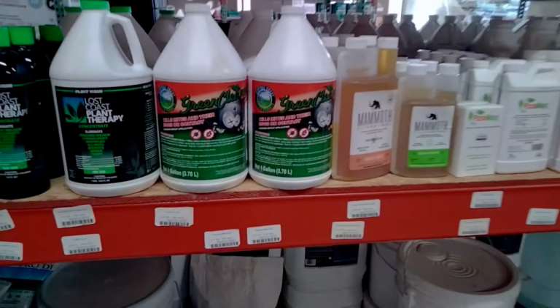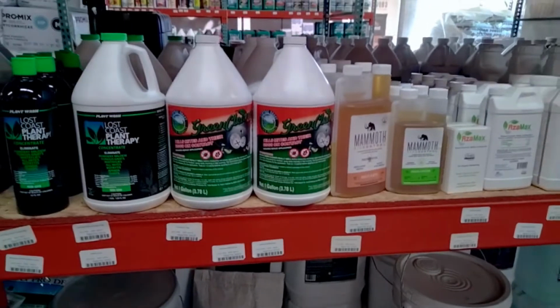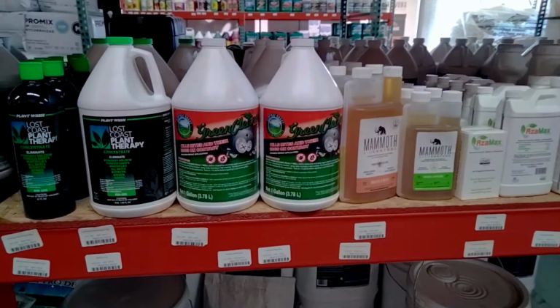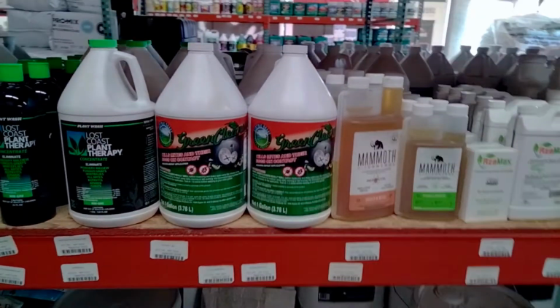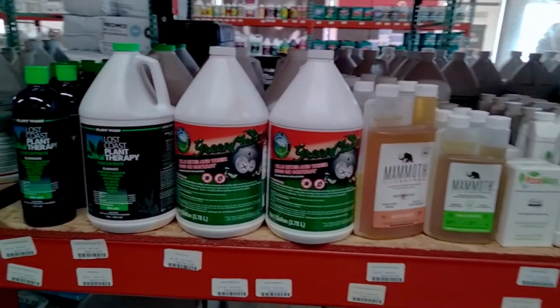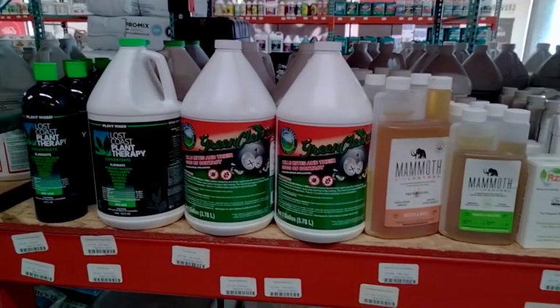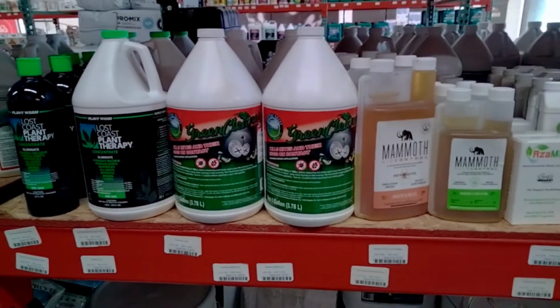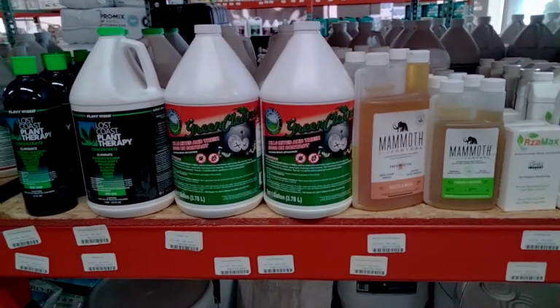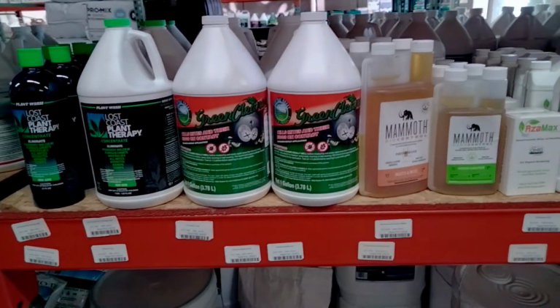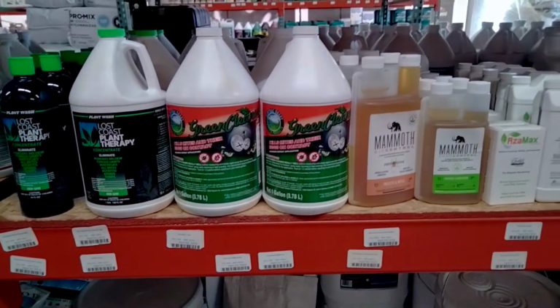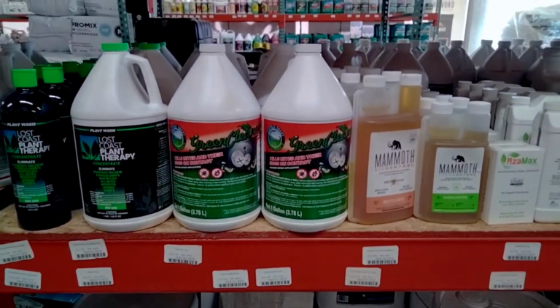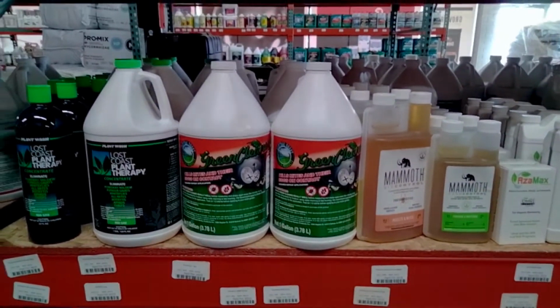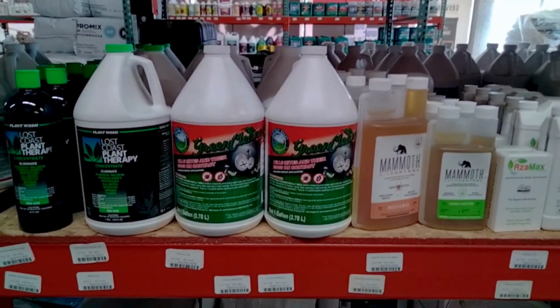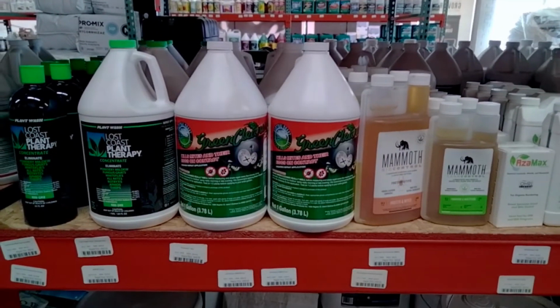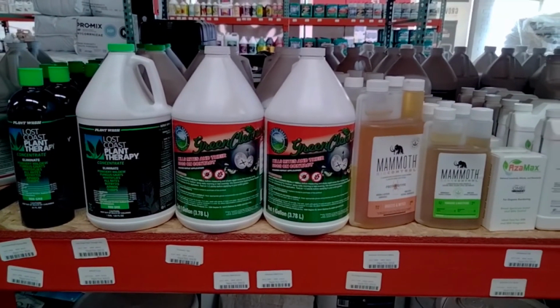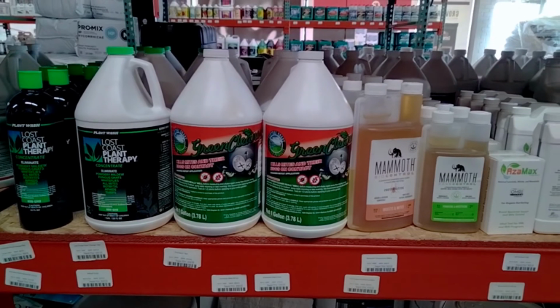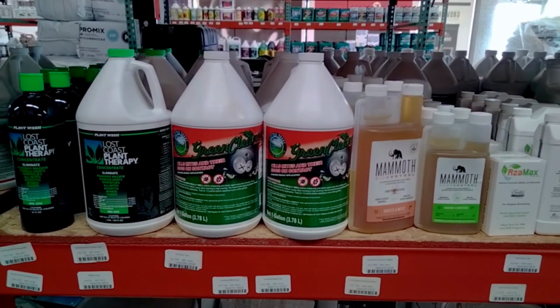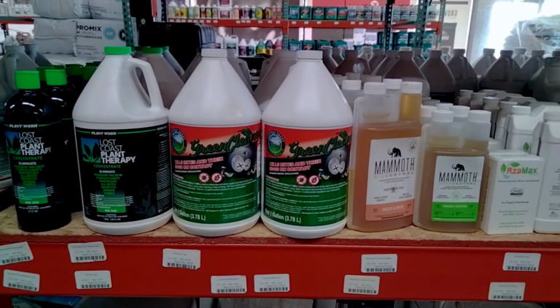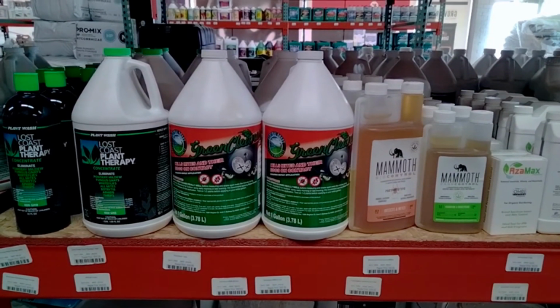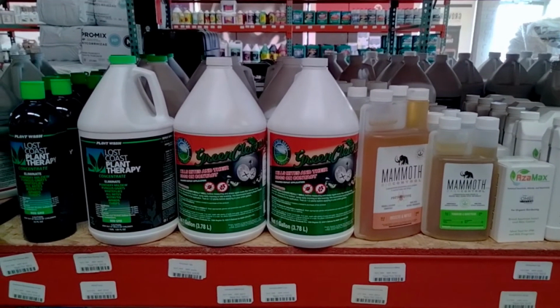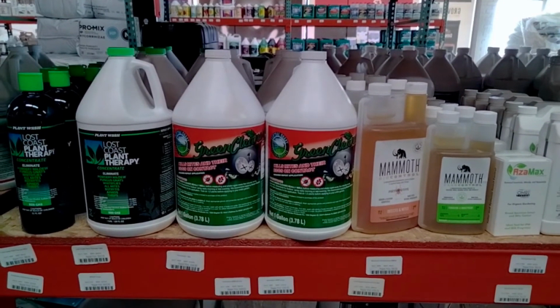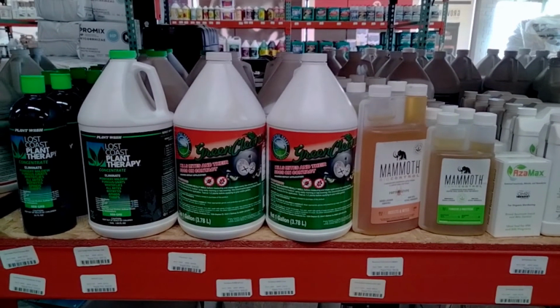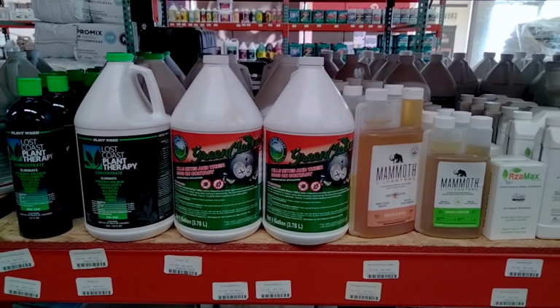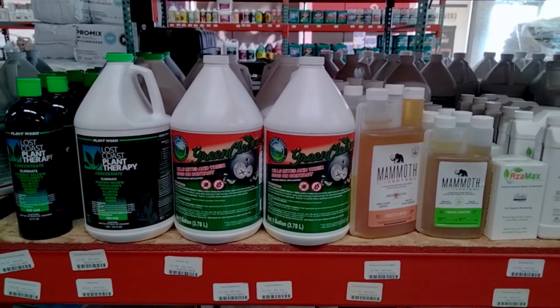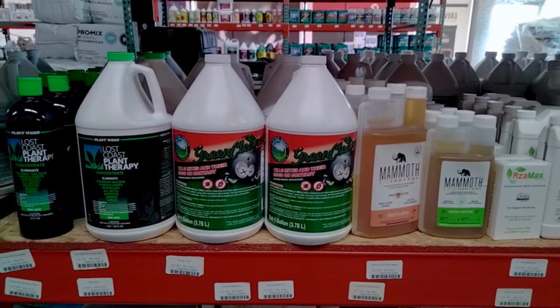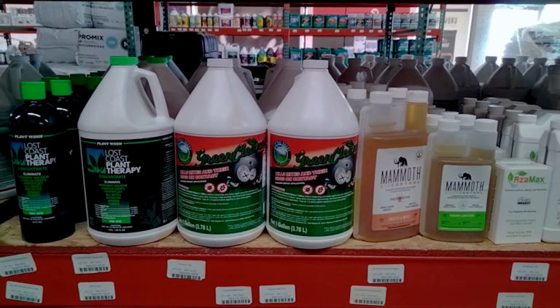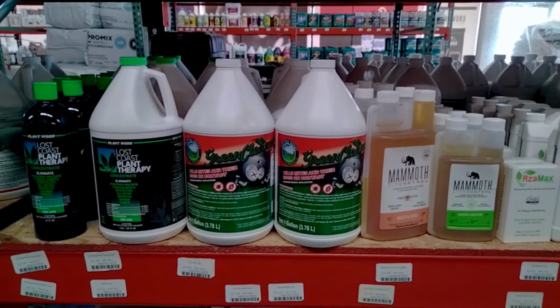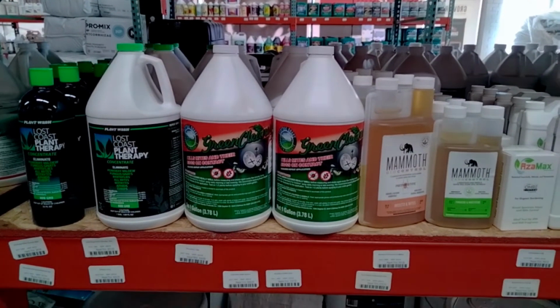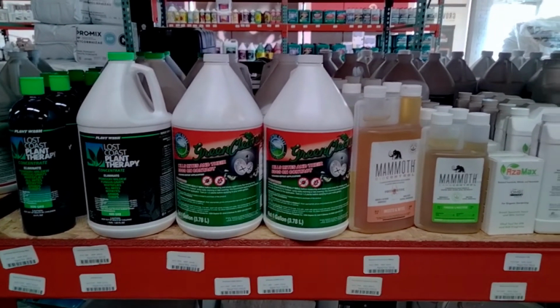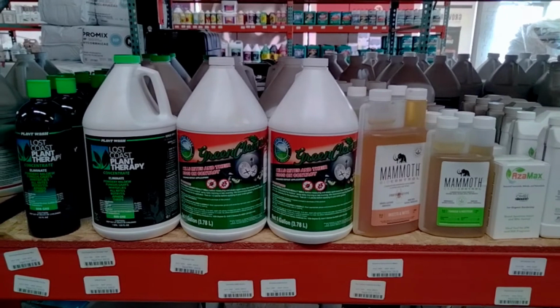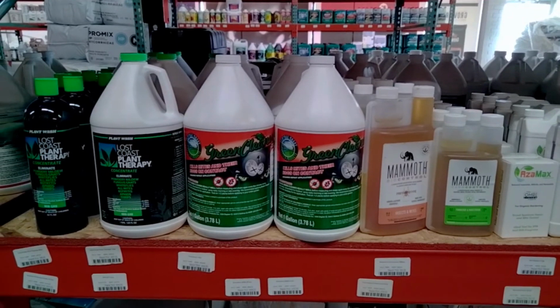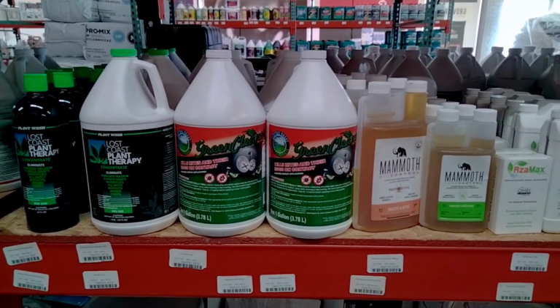To use it, you just take the required amount and mix it in some water in a spray bottle and give your plants a good drench. Make sure to spray with the lights off so they don't get burned, and you're good to go.